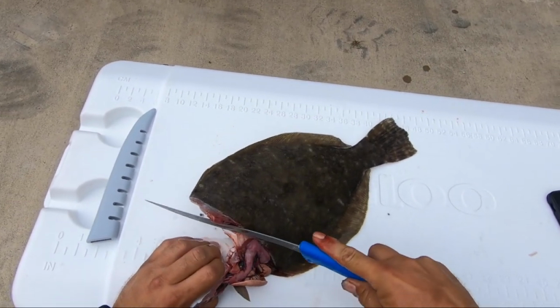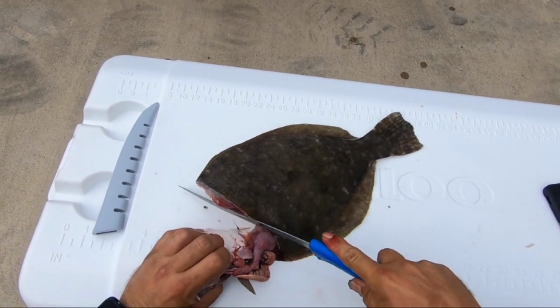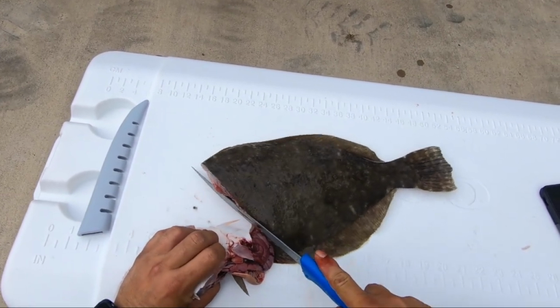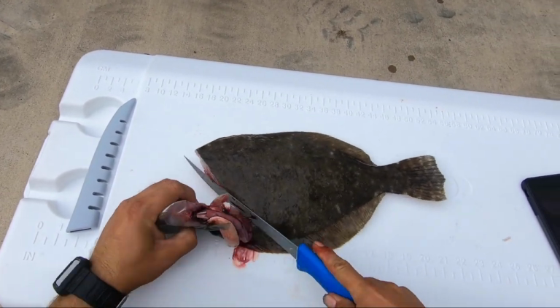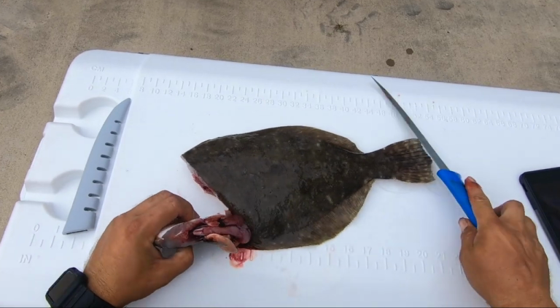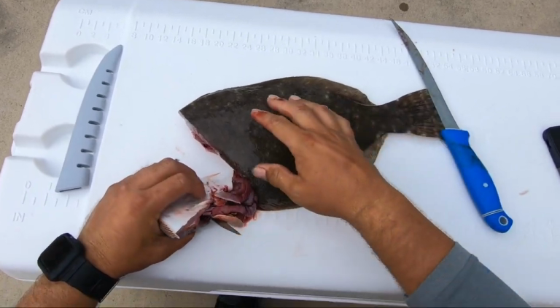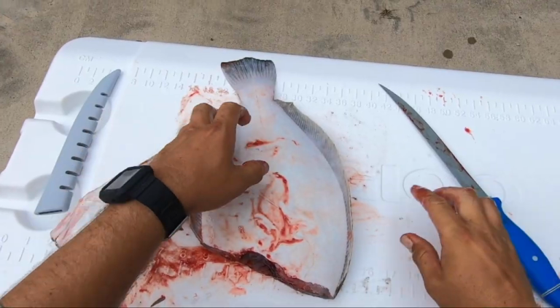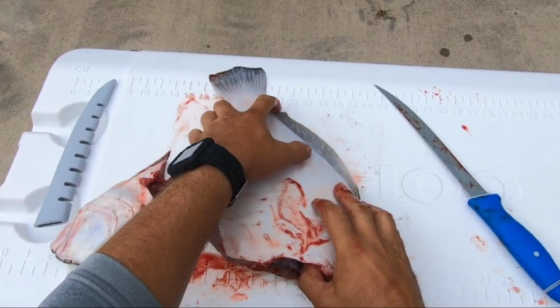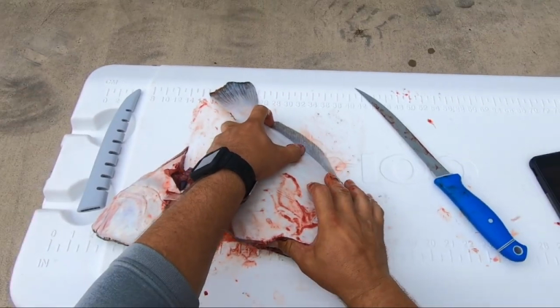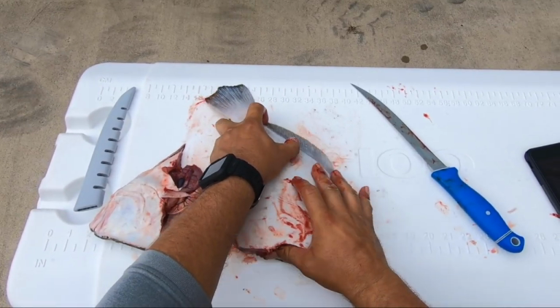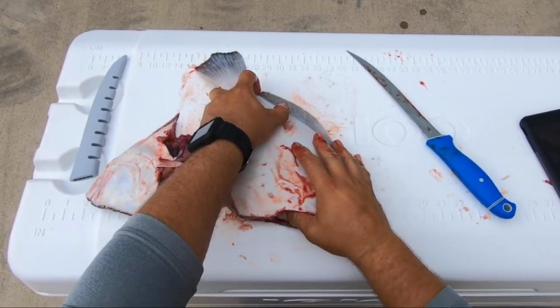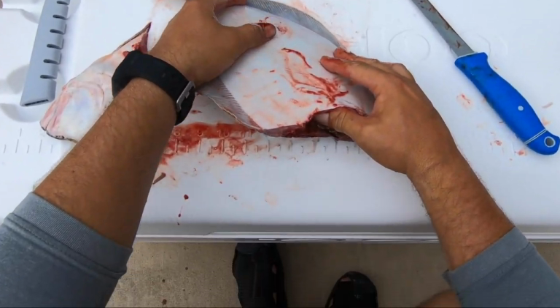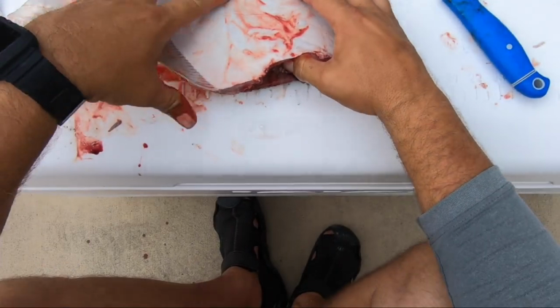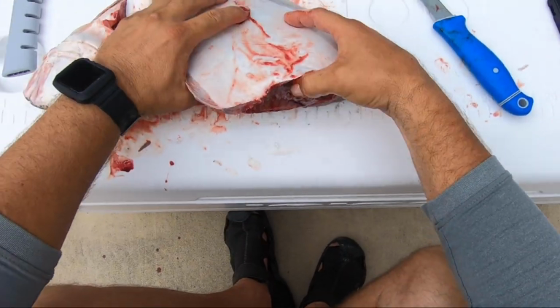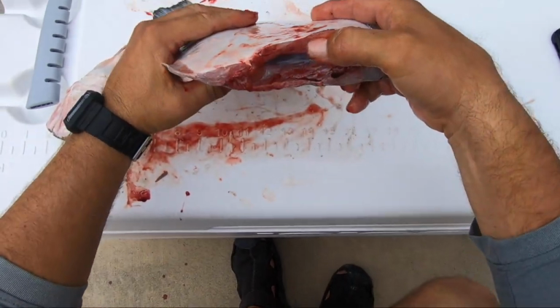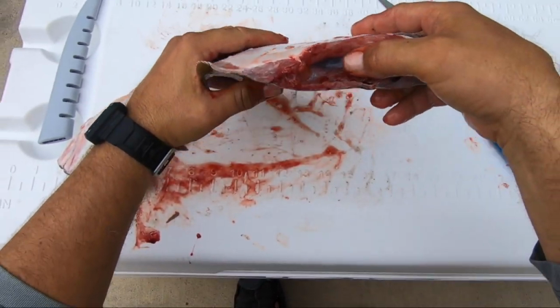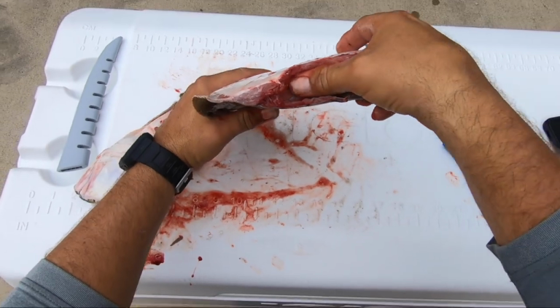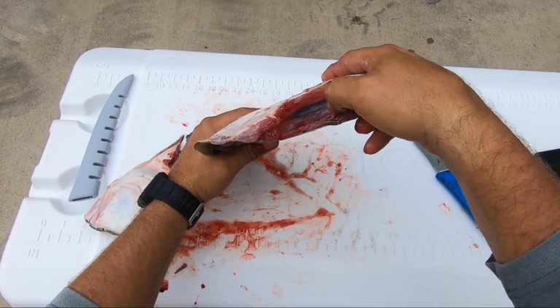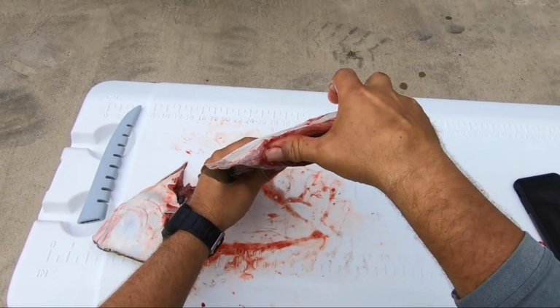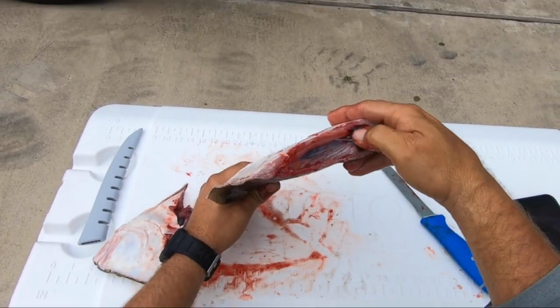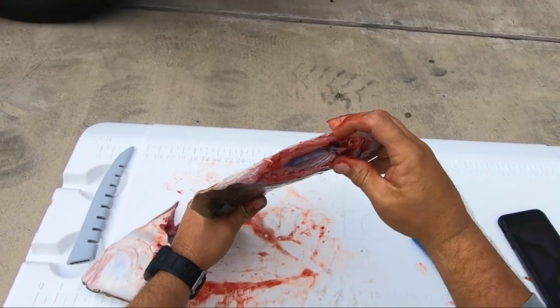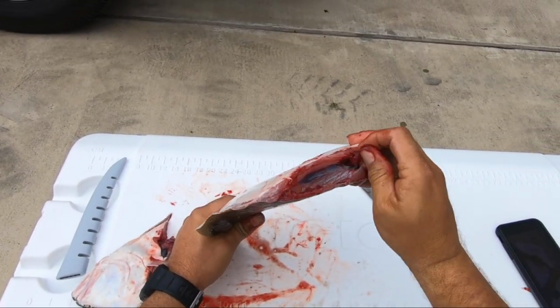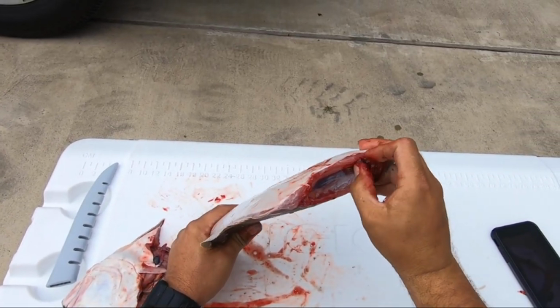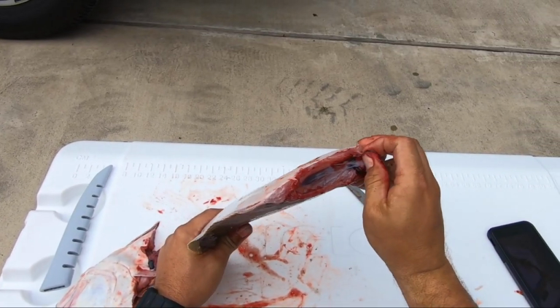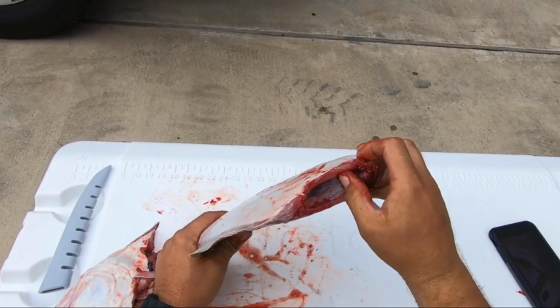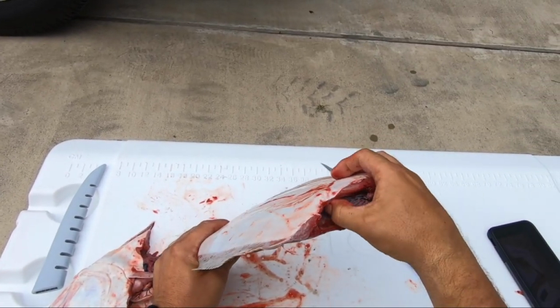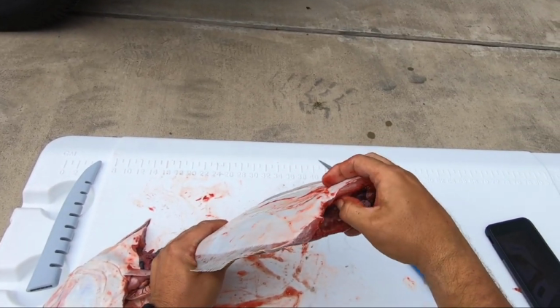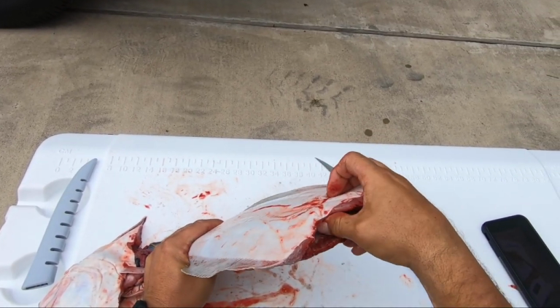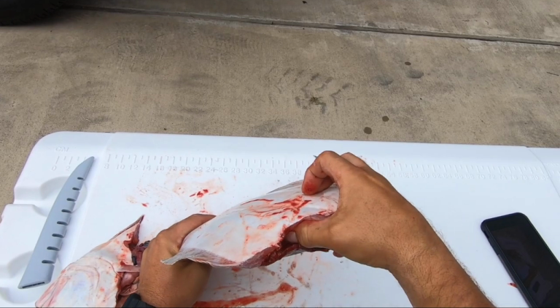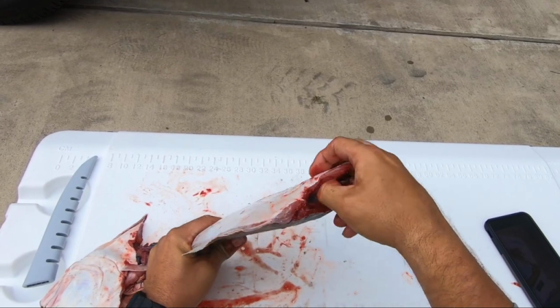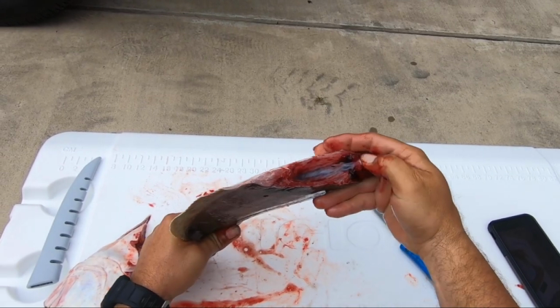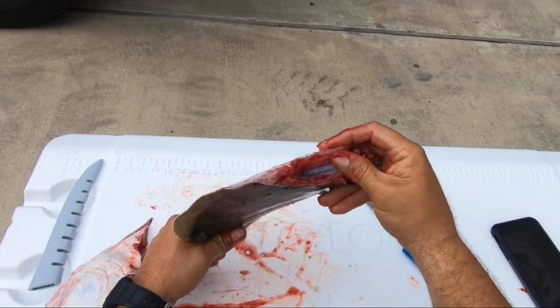You might have to give it a little bit more of a cut to get through, but that should be good. Make sure you run your thumb through that cavity and get all the guts and tissue out of there so you can wash it out and it'll be clean.